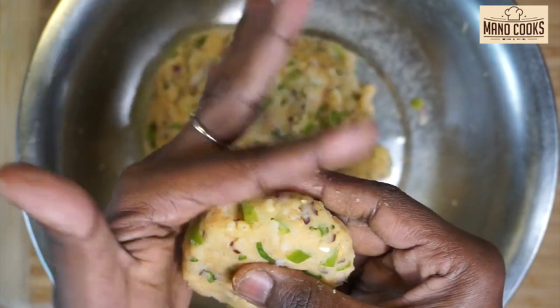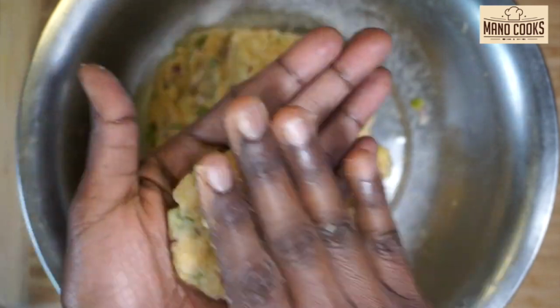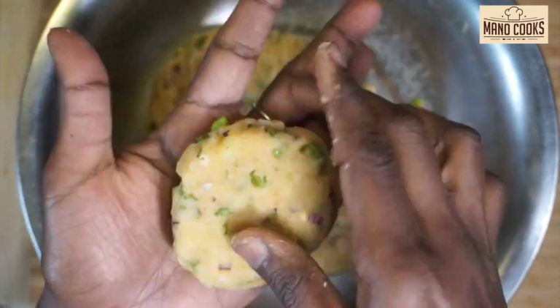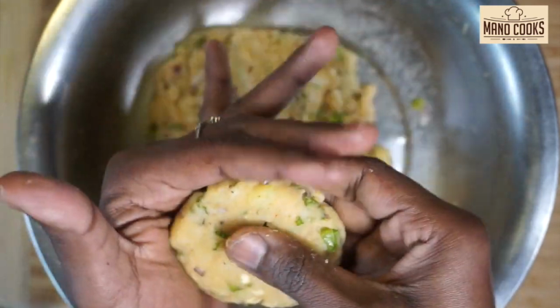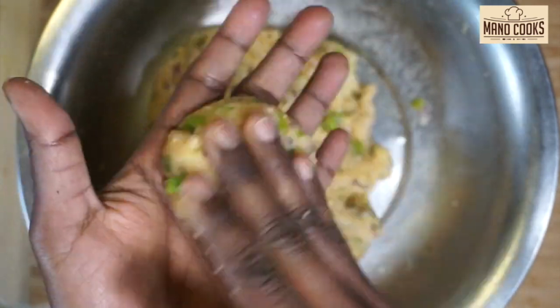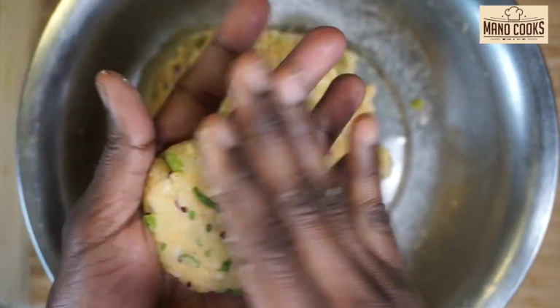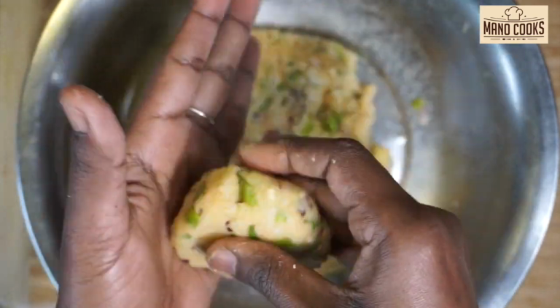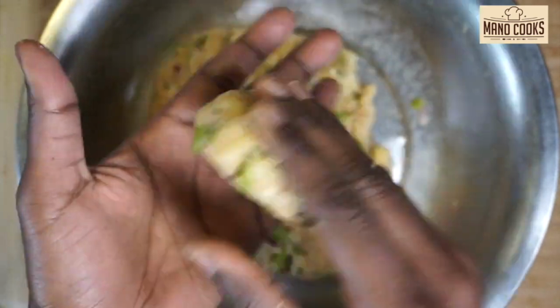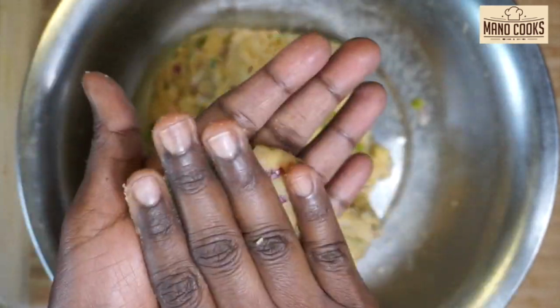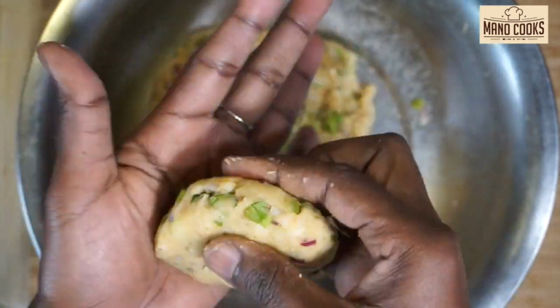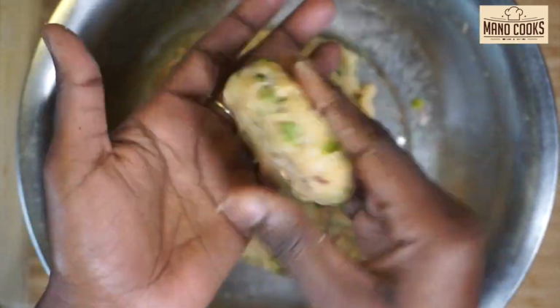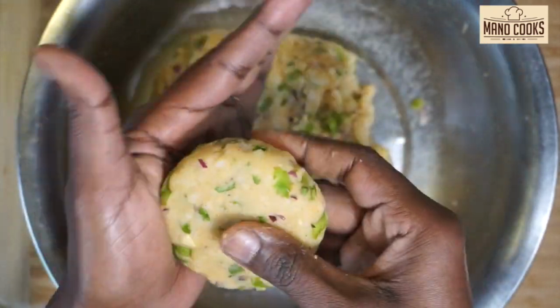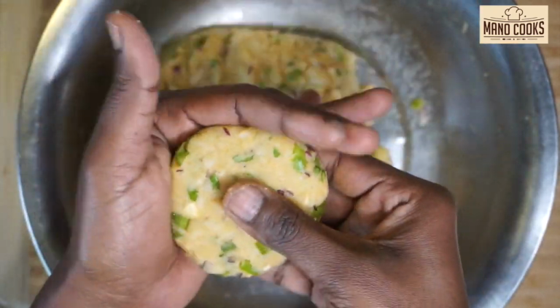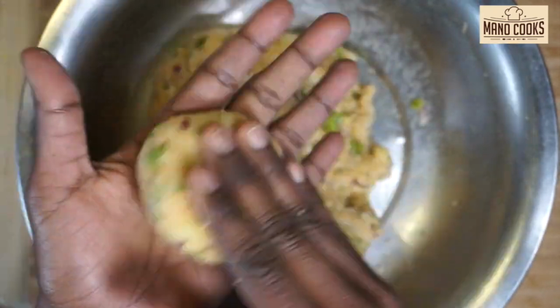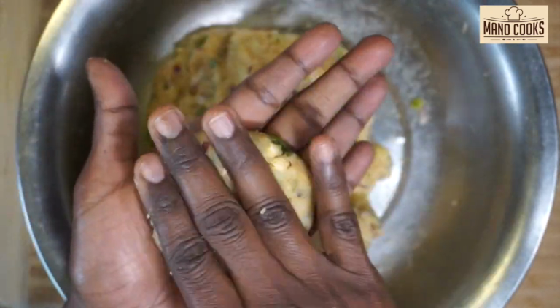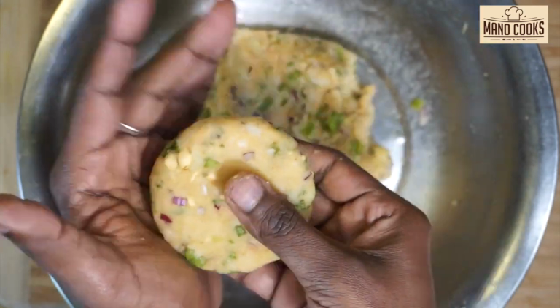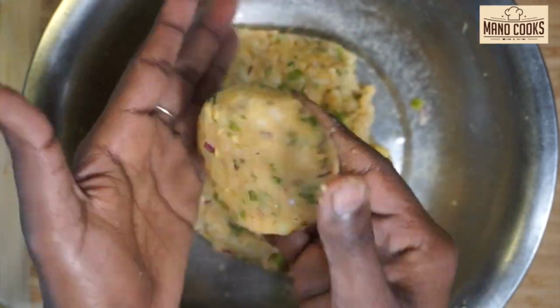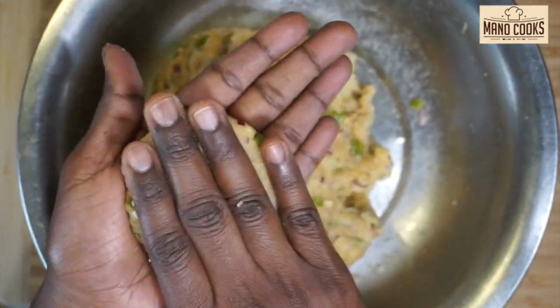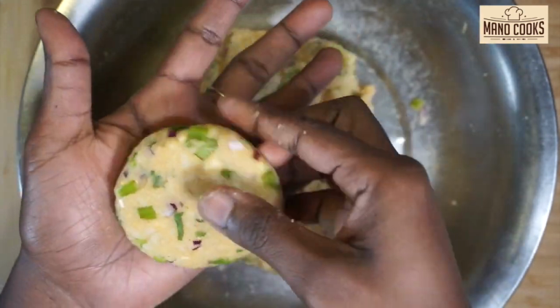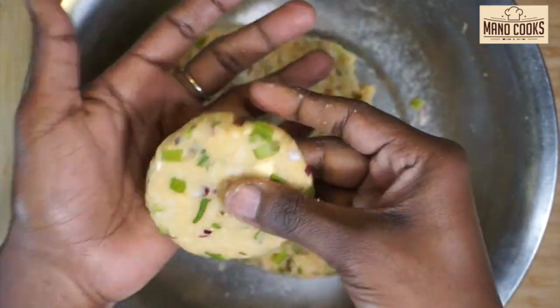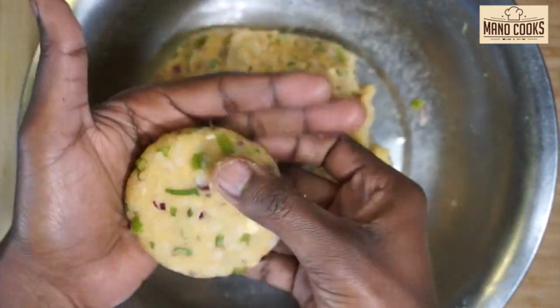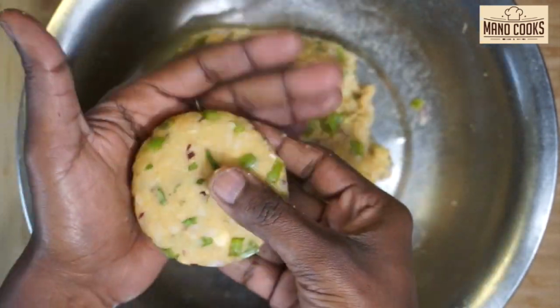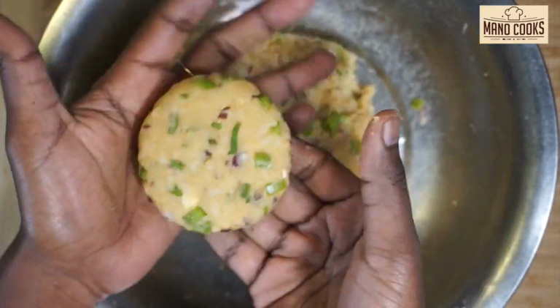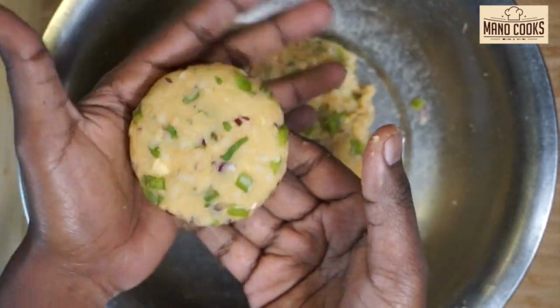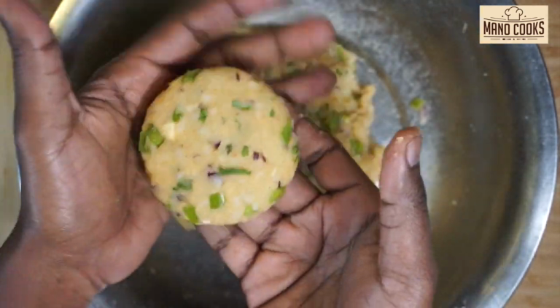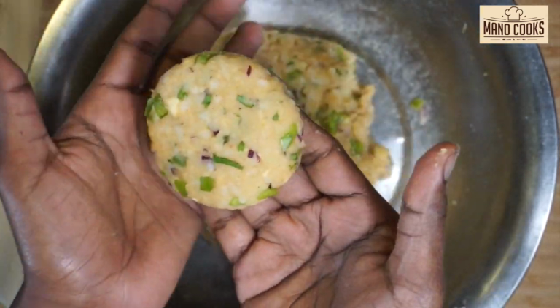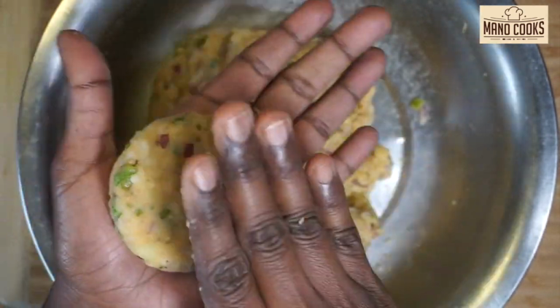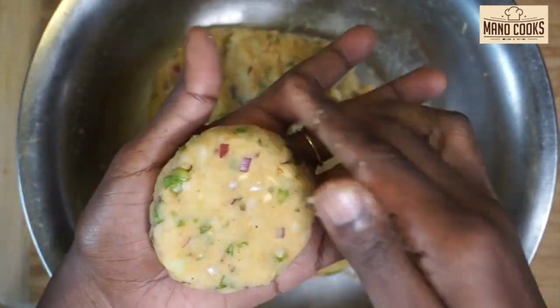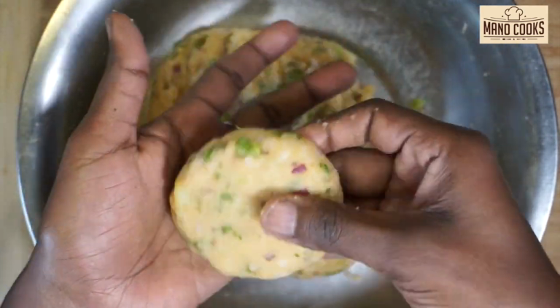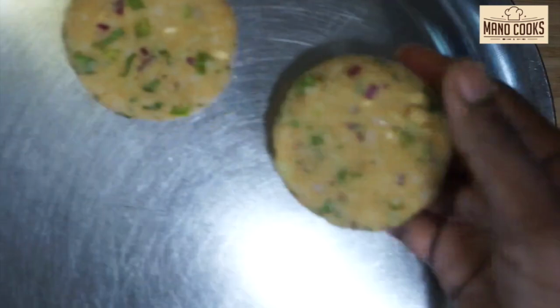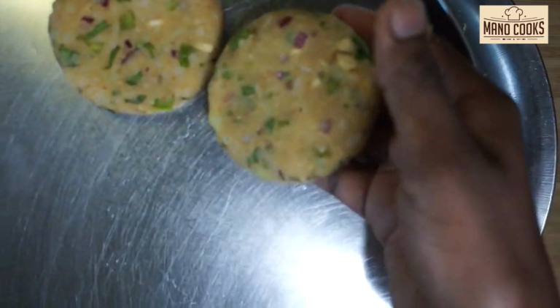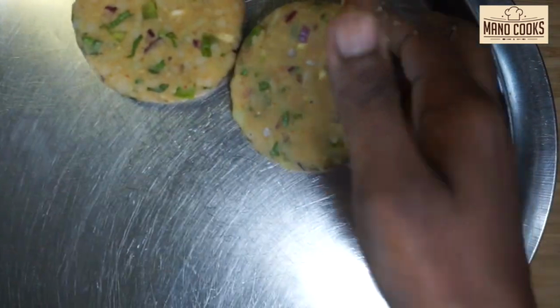This is an instant and healthy snack option with poha or aval, made with just two main ingredients which are available at home anytime. It hardly takes five minutes to assemble, make, and serve.